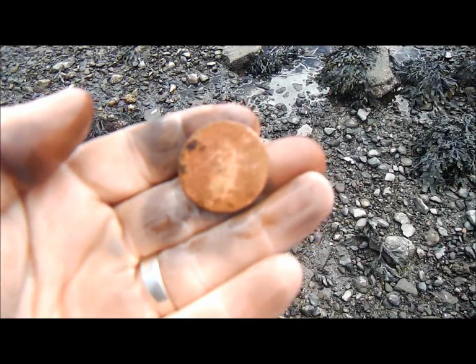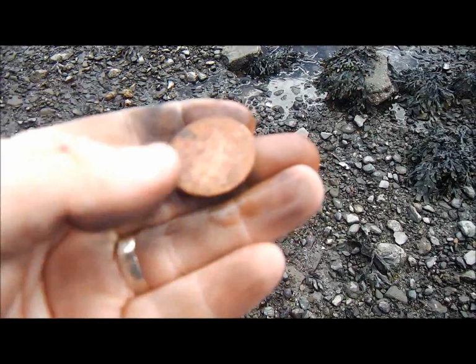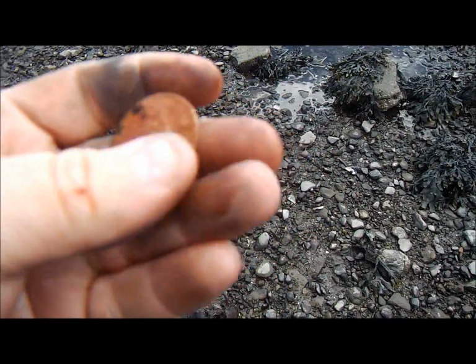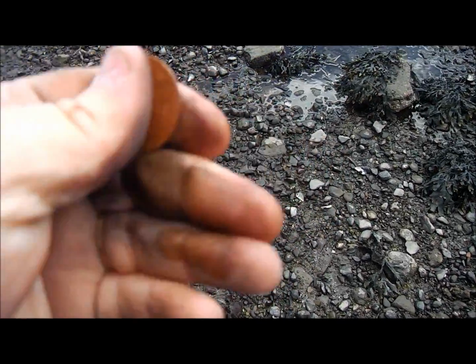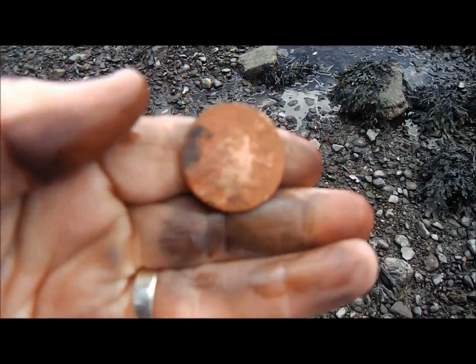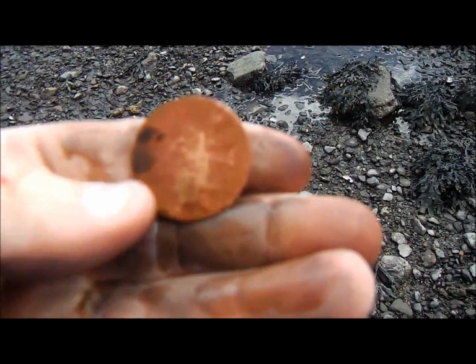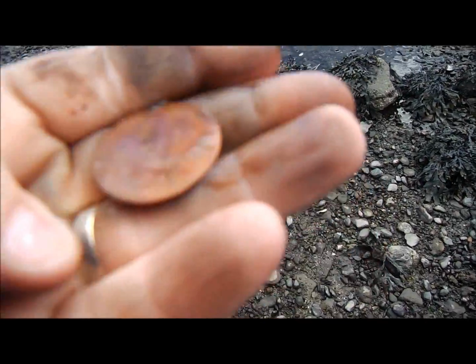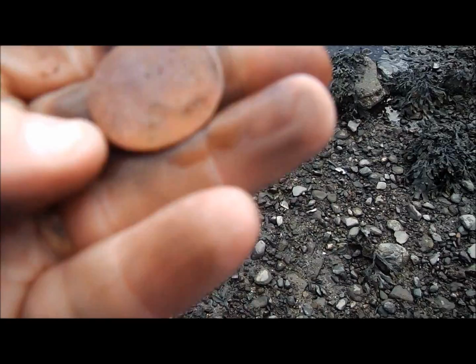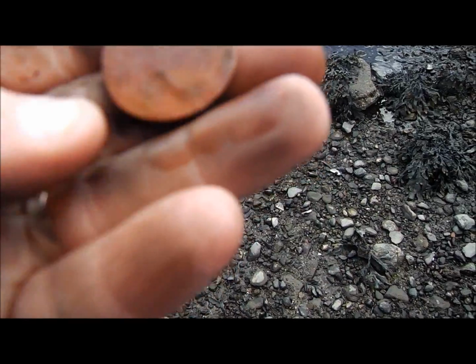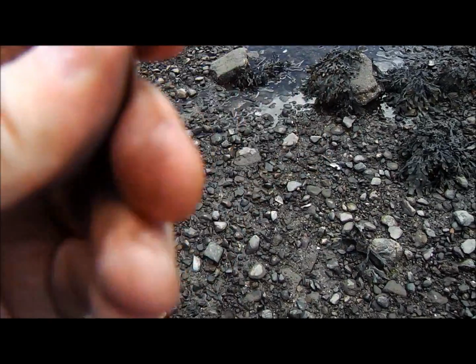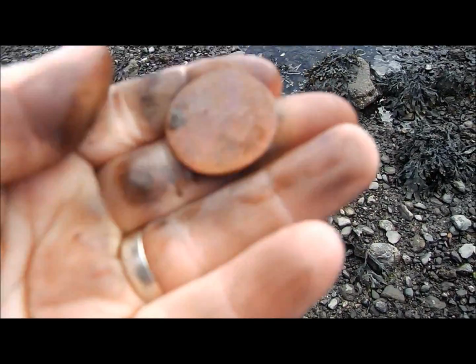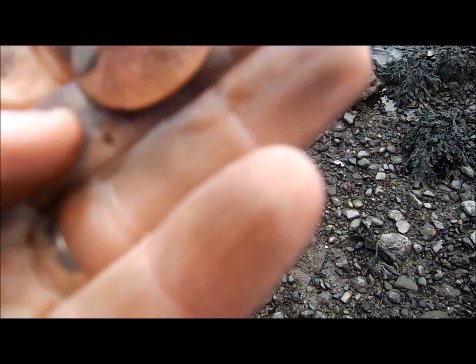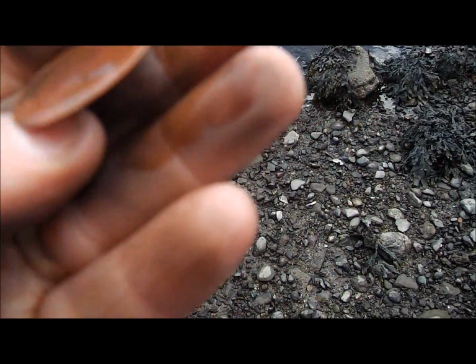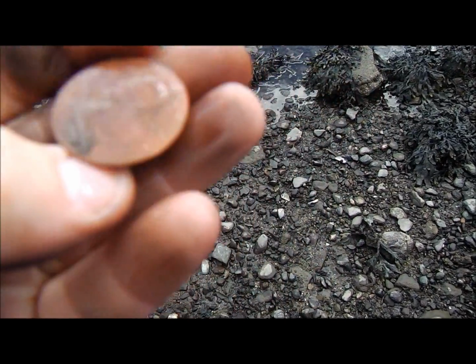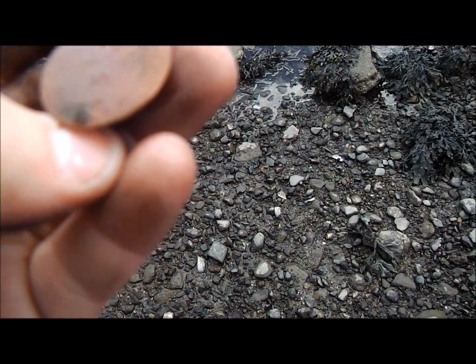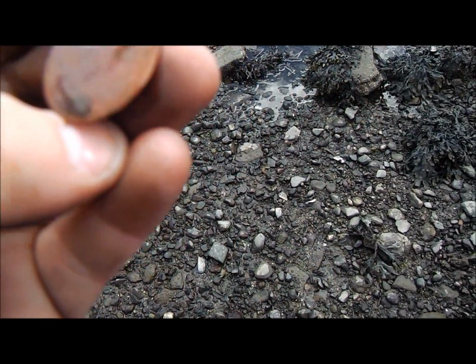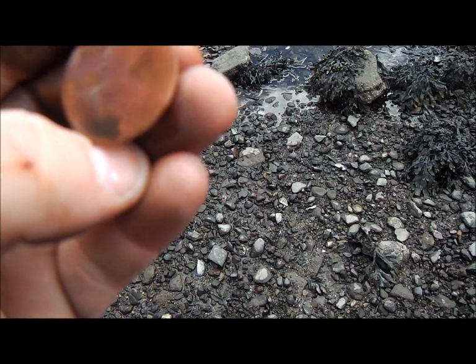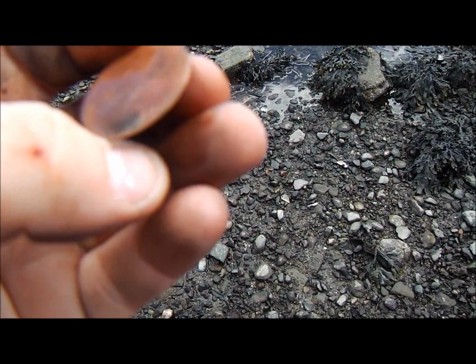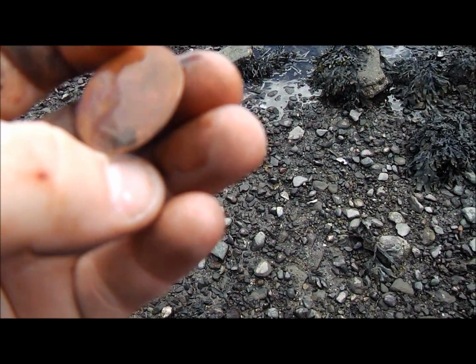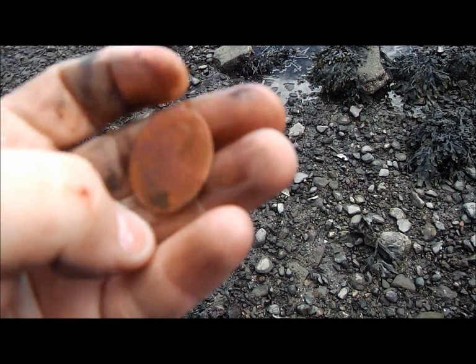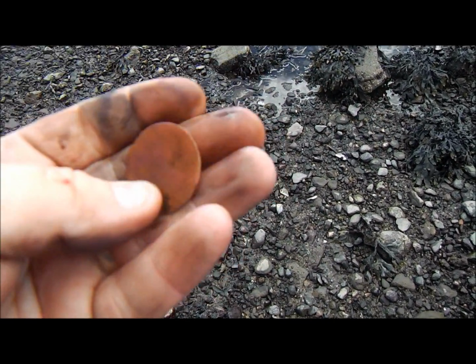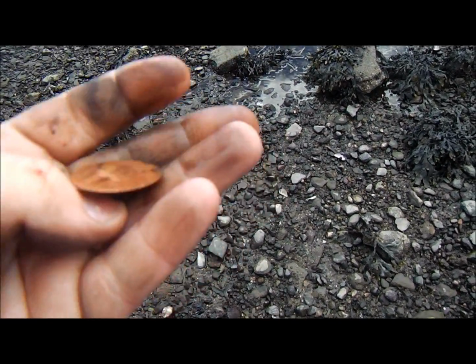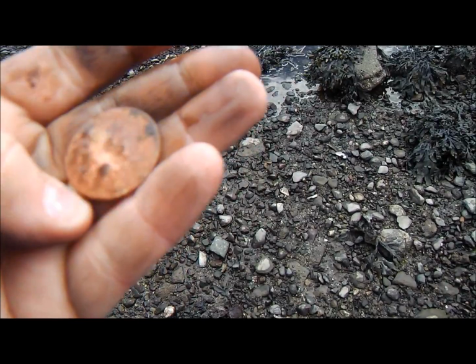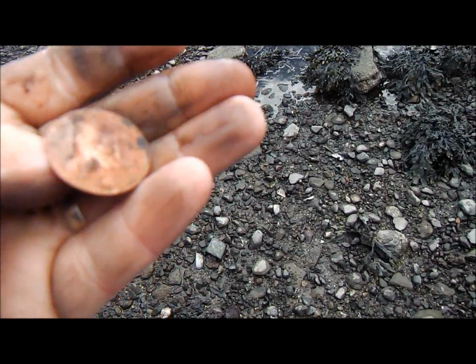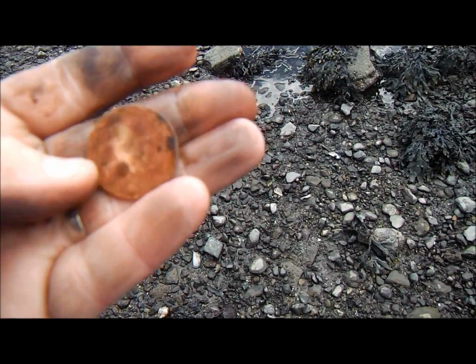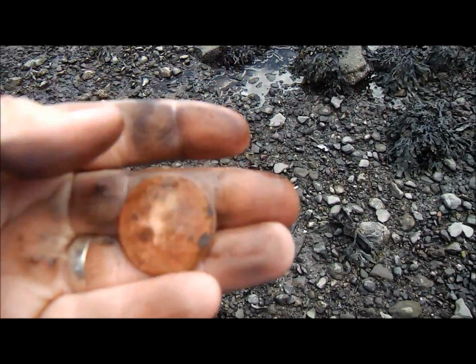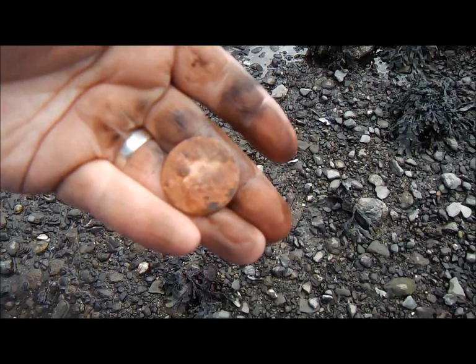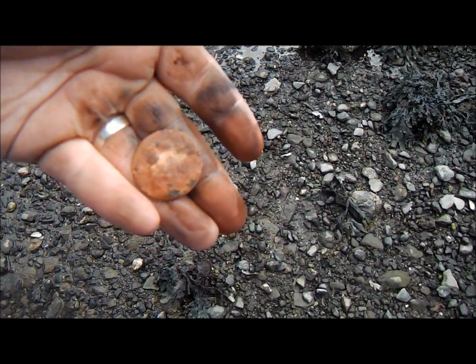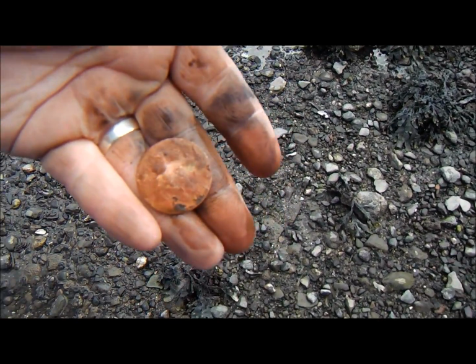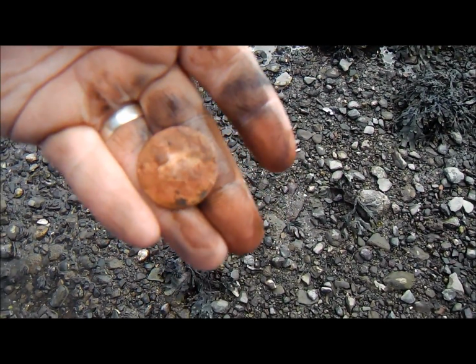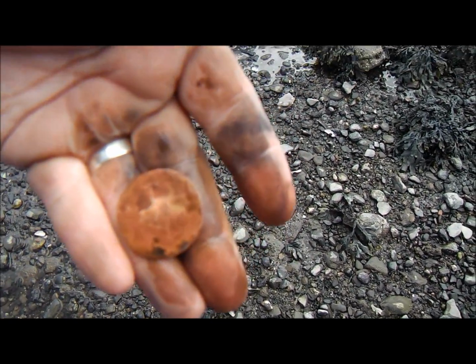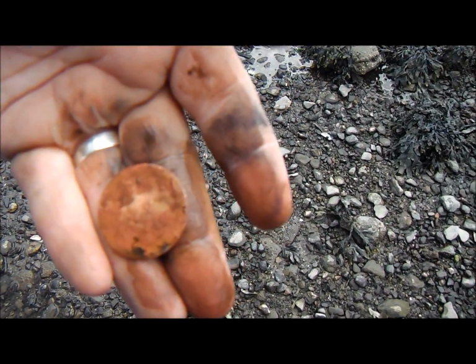Right guys, just dug that — I've got an 84 and it's a big penny. No idea who it is, it's very very crusty. But hopefully when I get it cleaned up at home I'll be able to identify it.